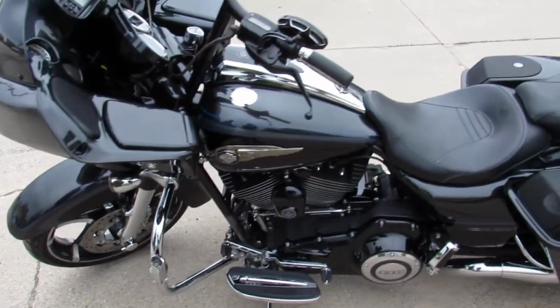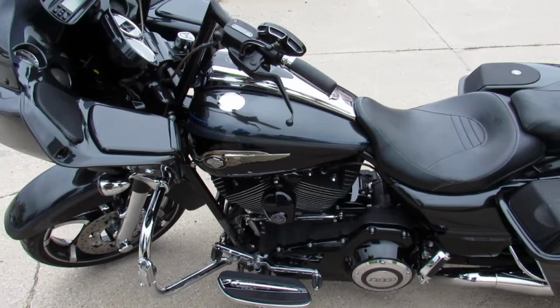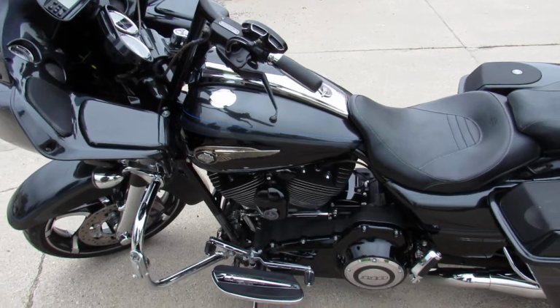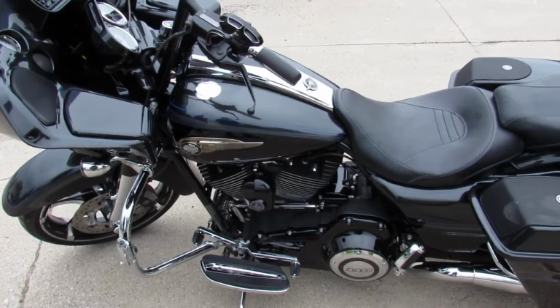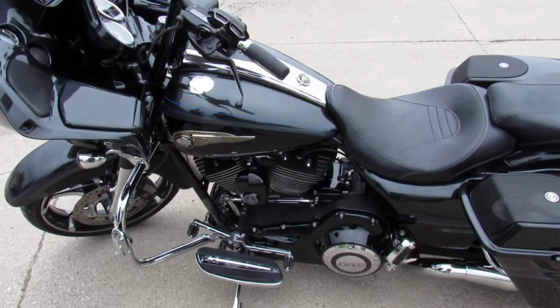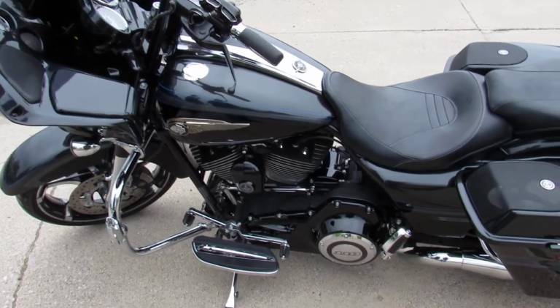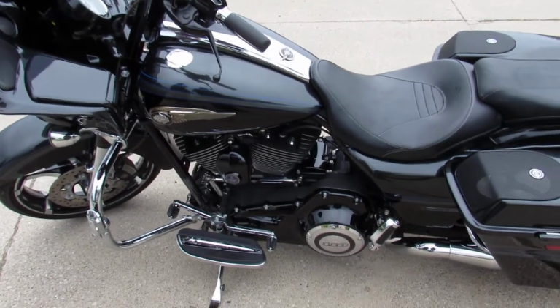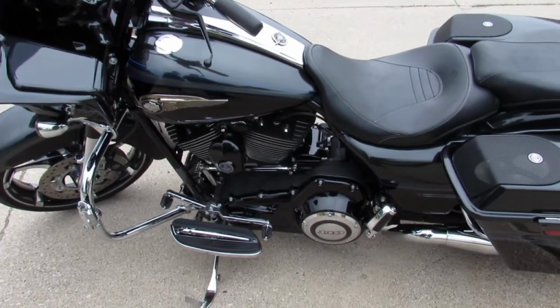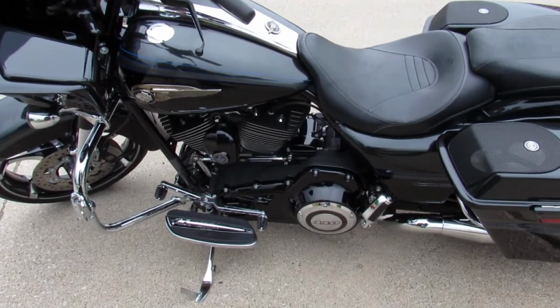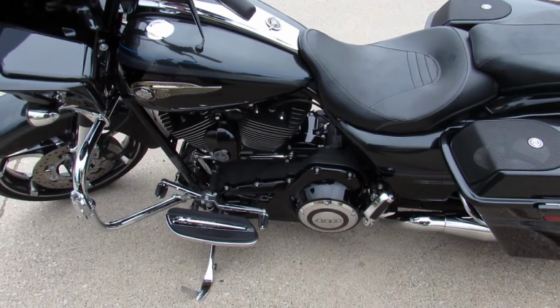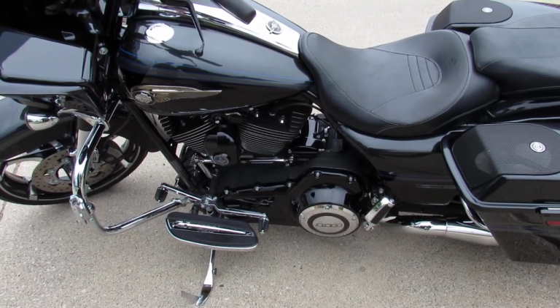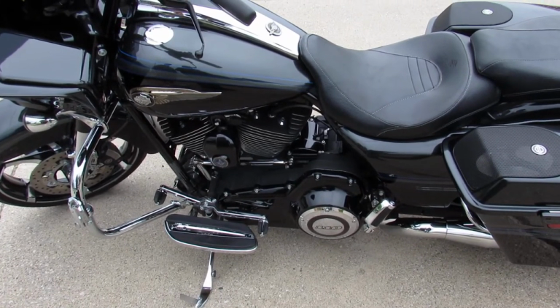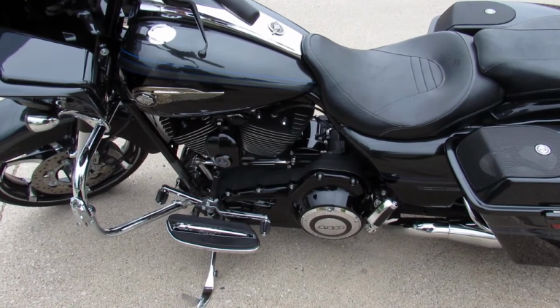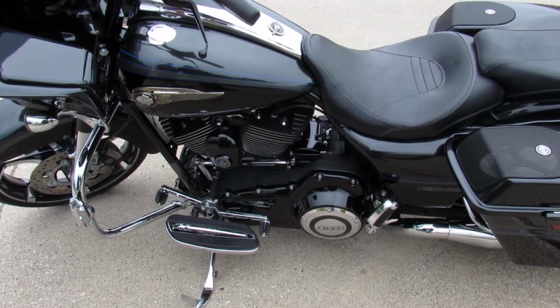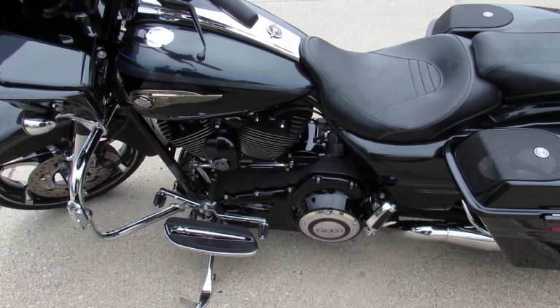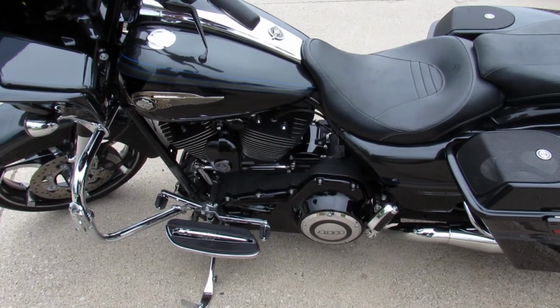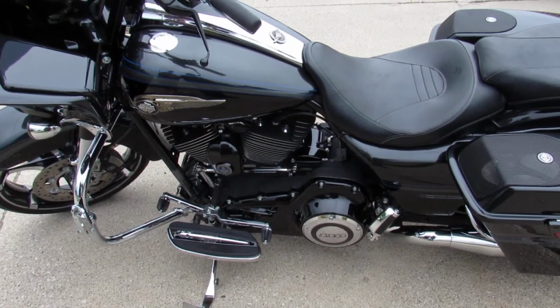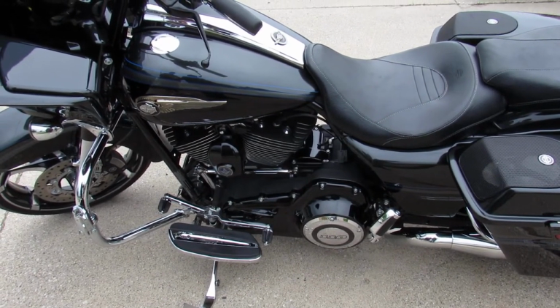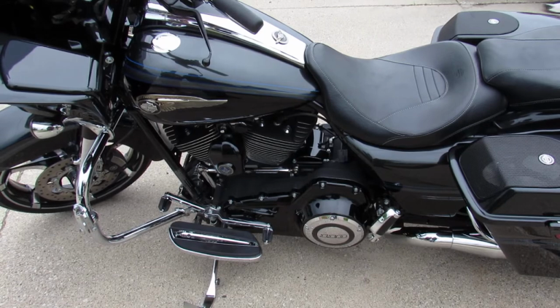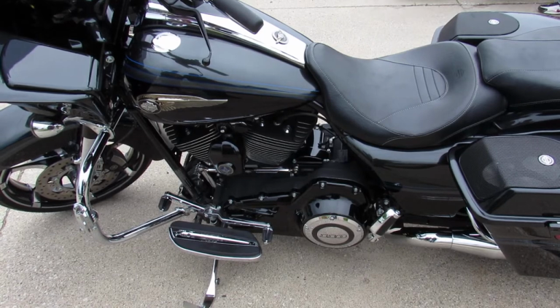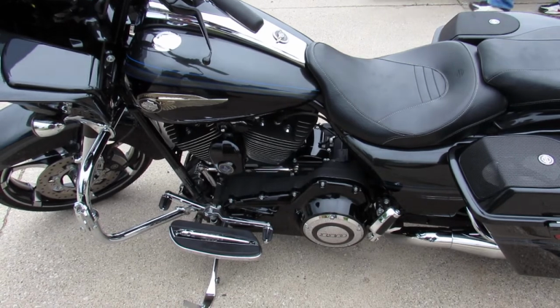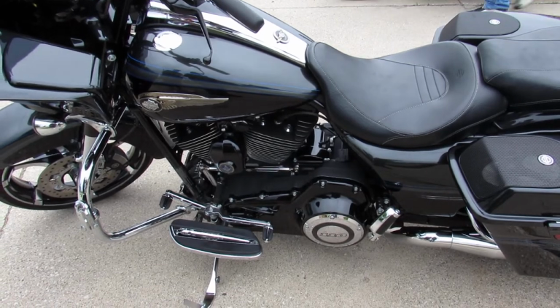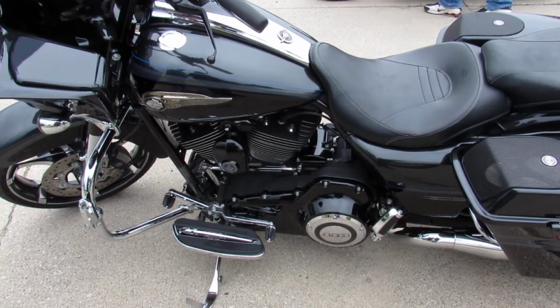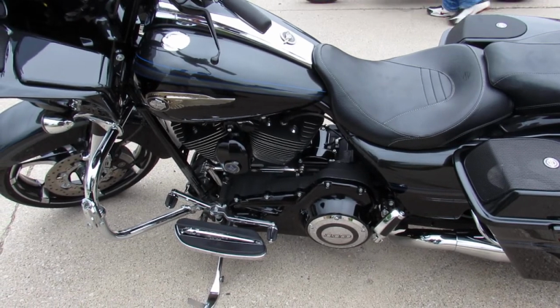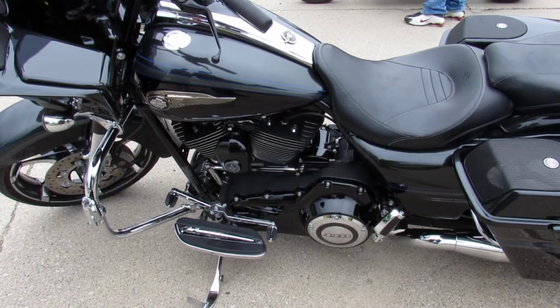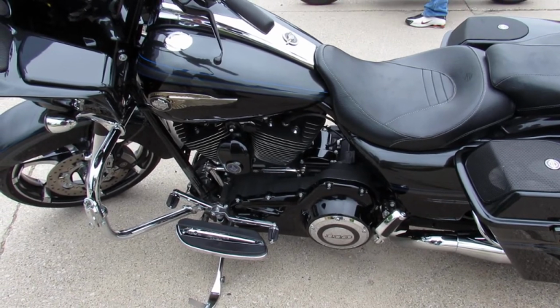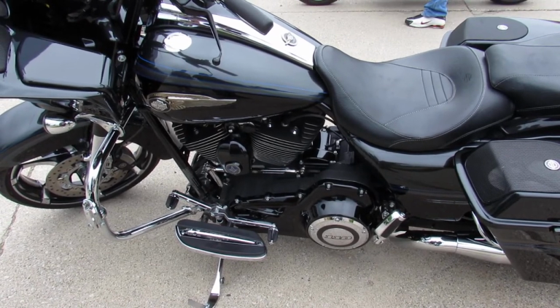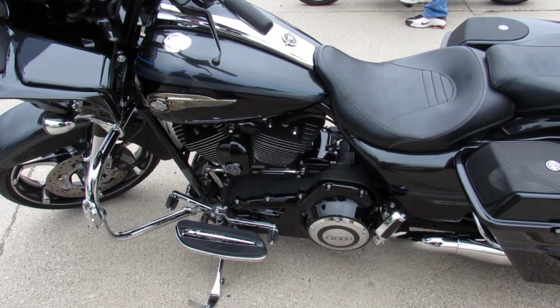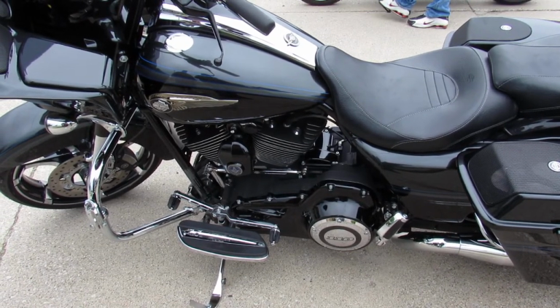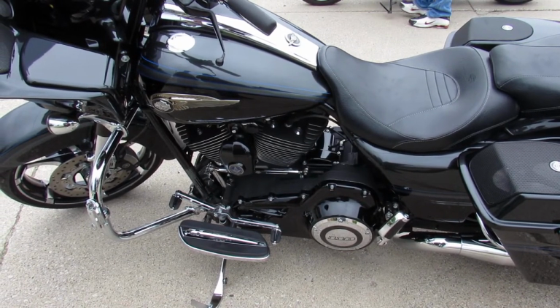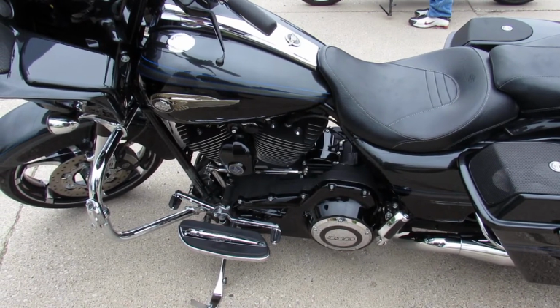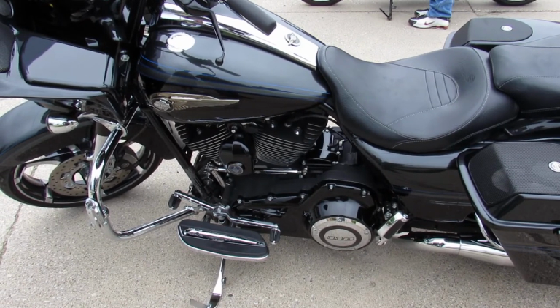Sold new over $40,000, only 15,000 miles on this thing — you can own it for $24,999. Give us a call guys, we'll get it done. It's 810-648-9500.